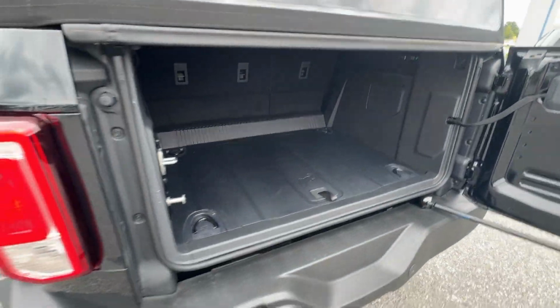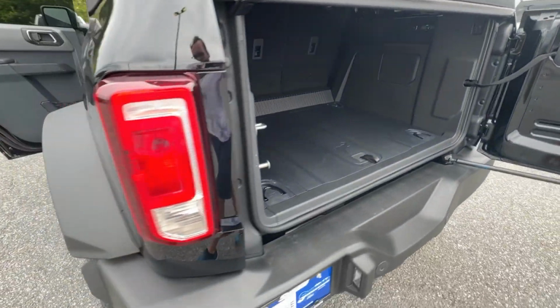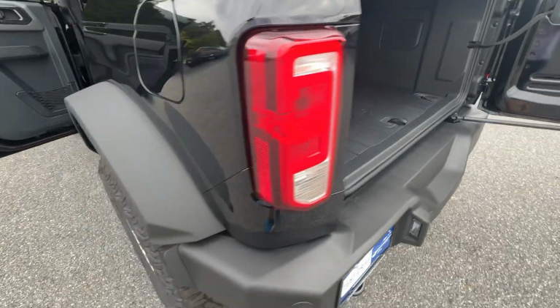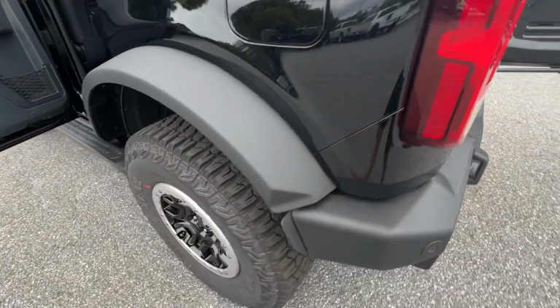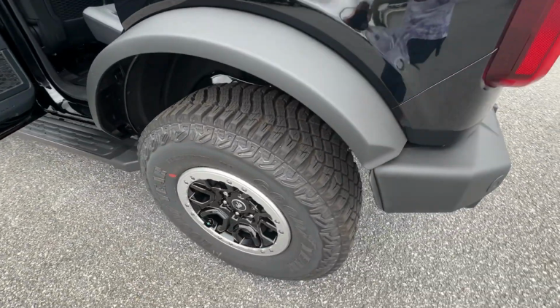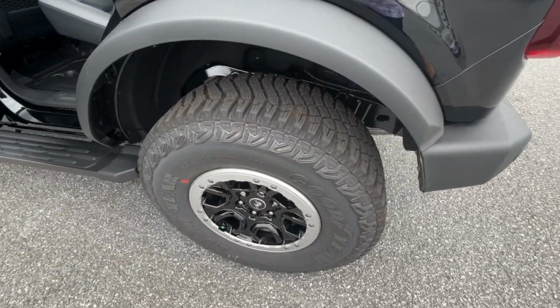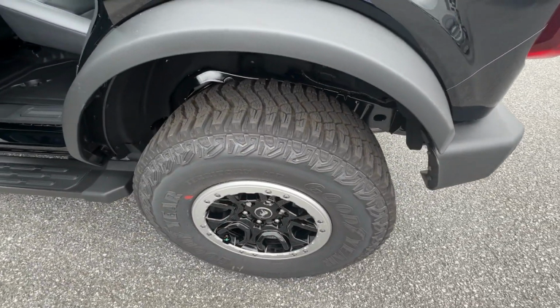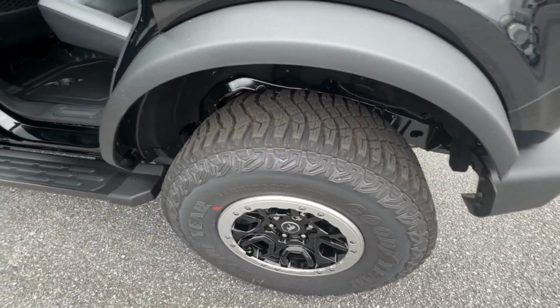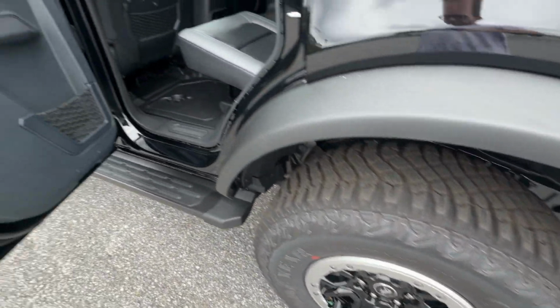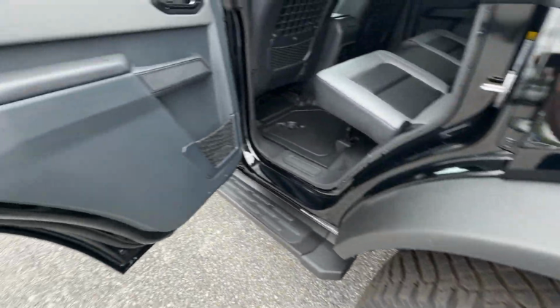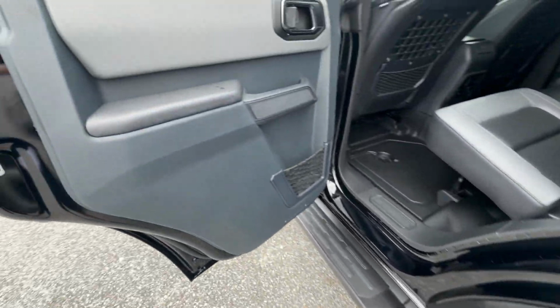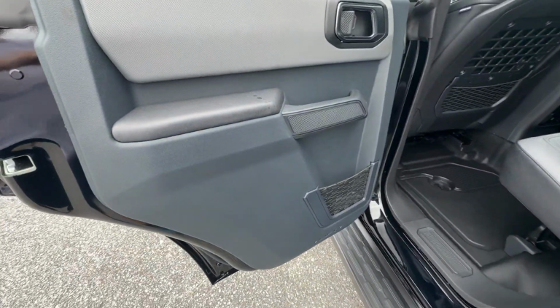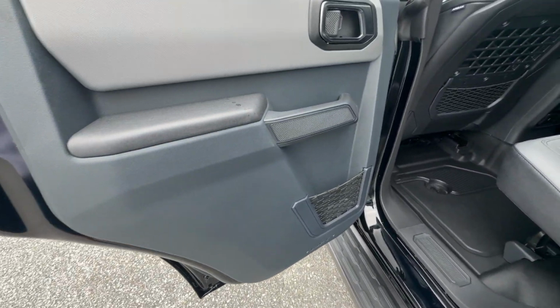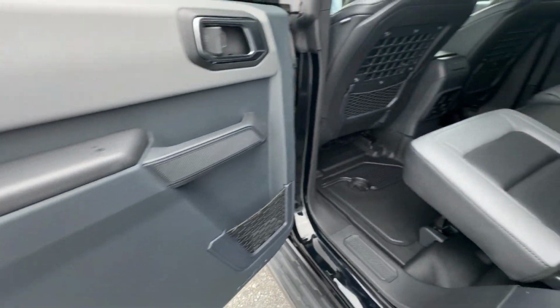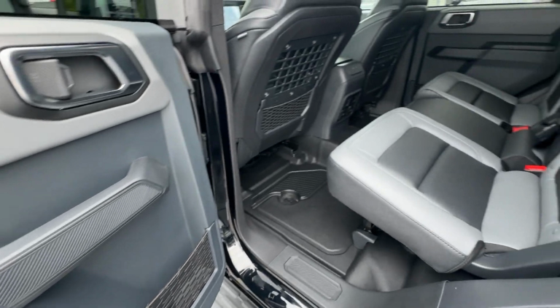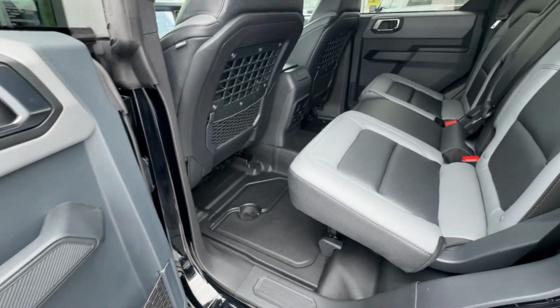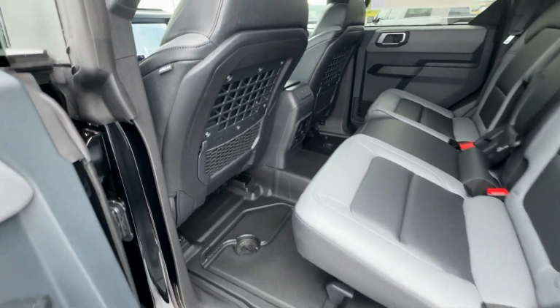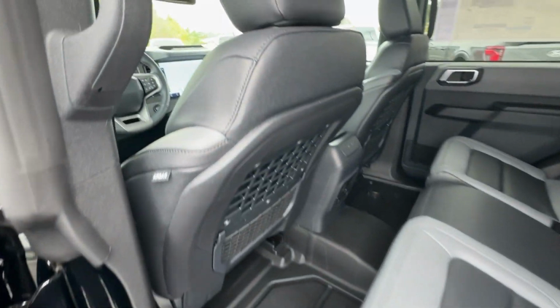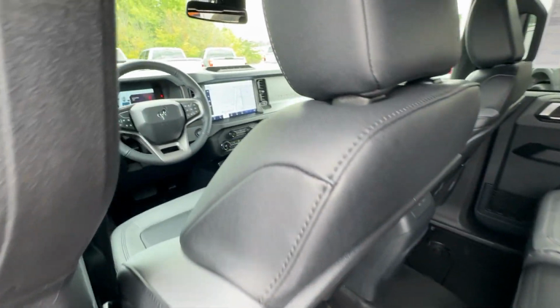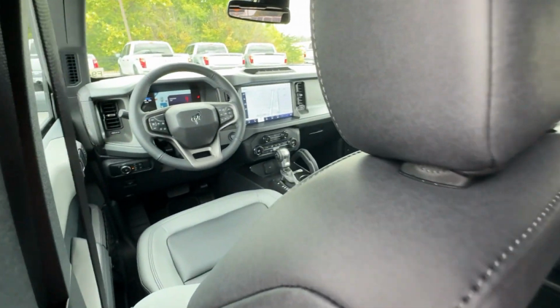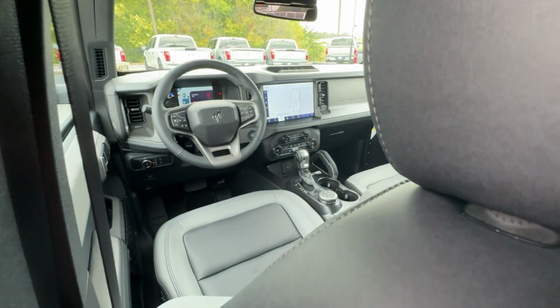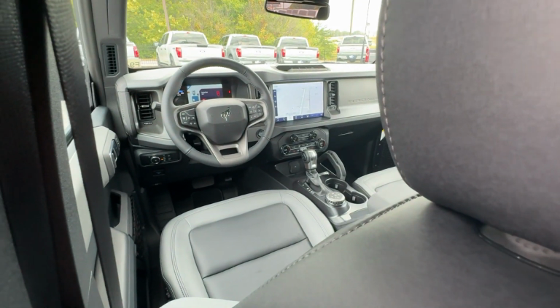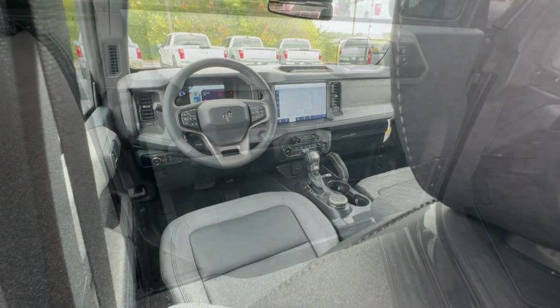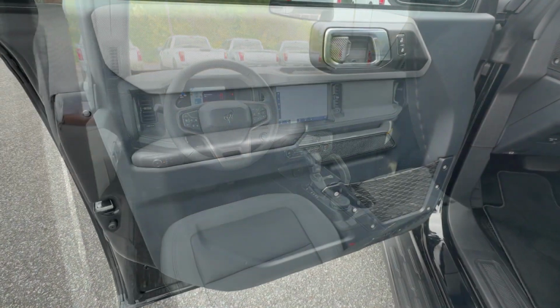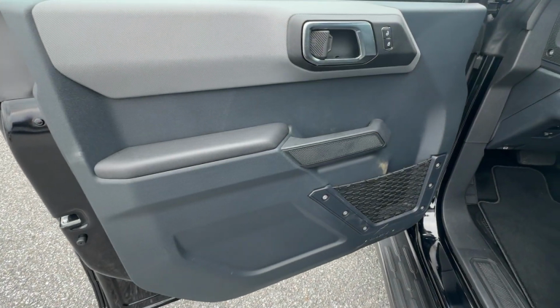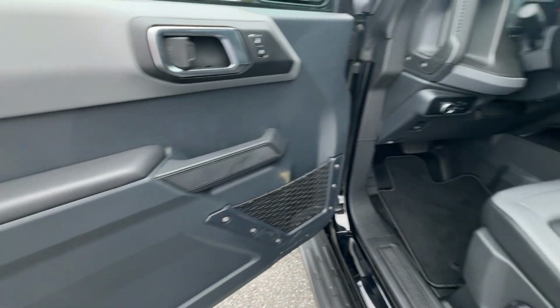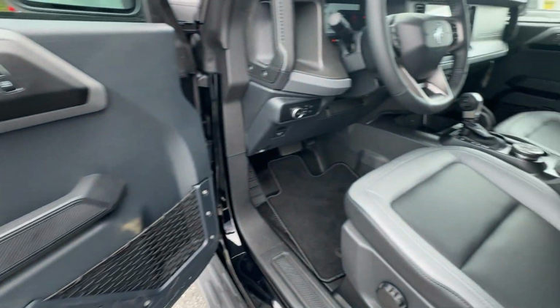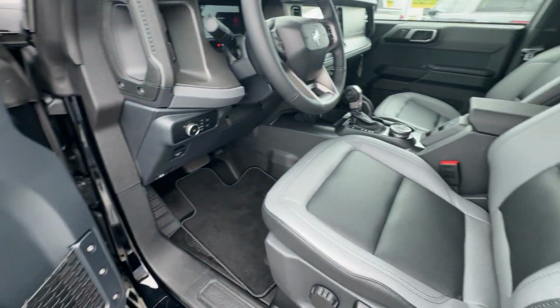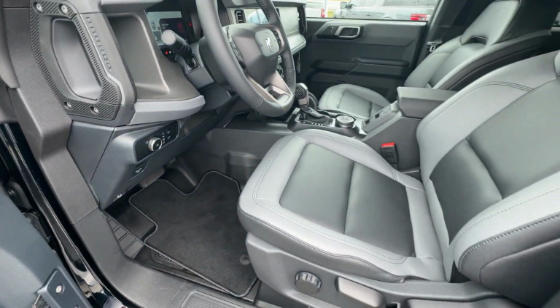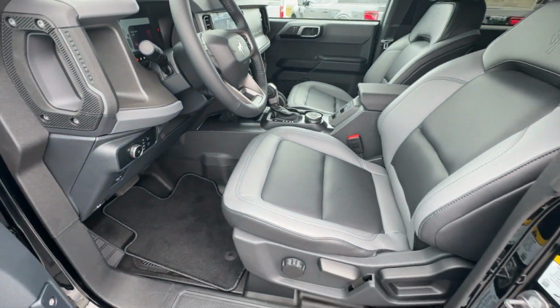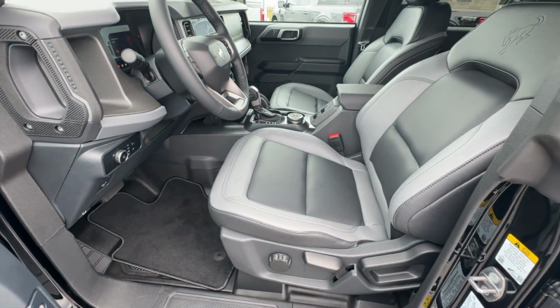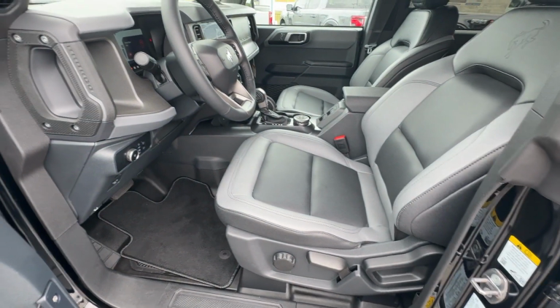Apple CarPlay and or Android Auto. Keyless Entry. Navigation System. Satellite Radio. Heated Mirrors. Backup Camera. Fog Lamps. Remote Engine Start. Heated Front Seat. Steering Wheel Audio Controls.